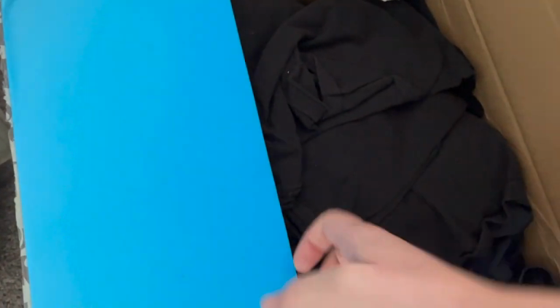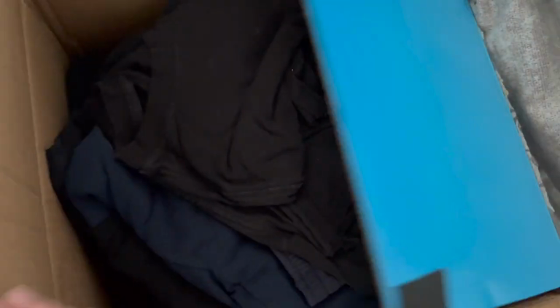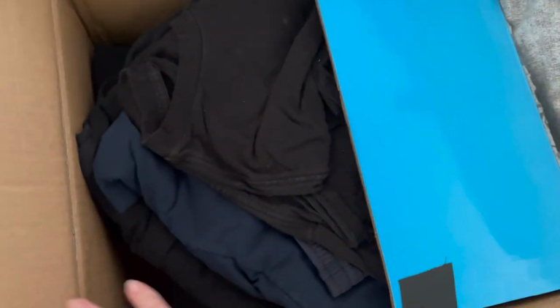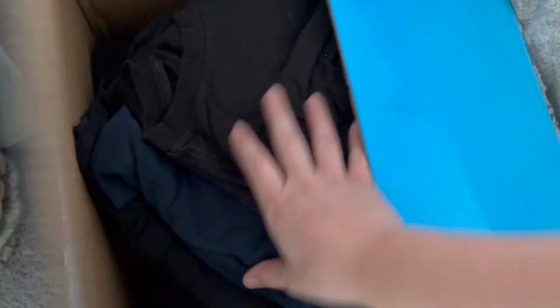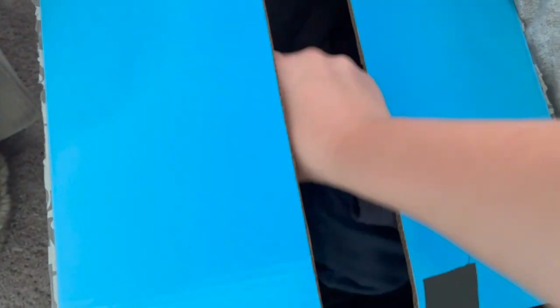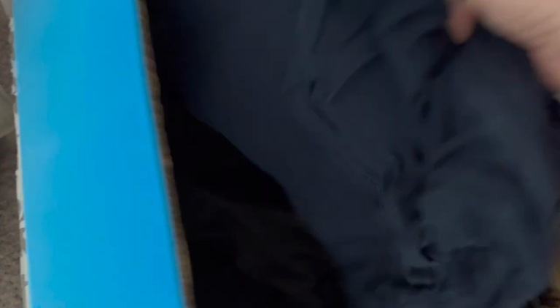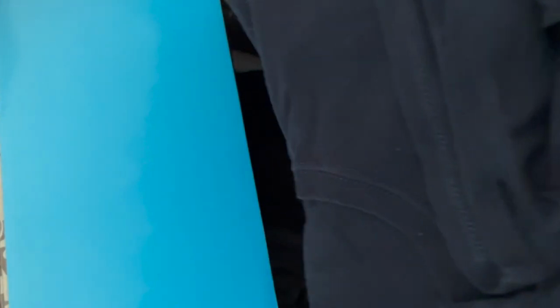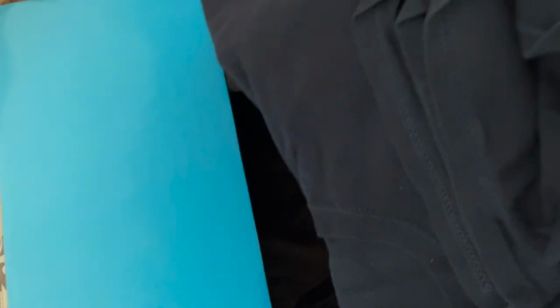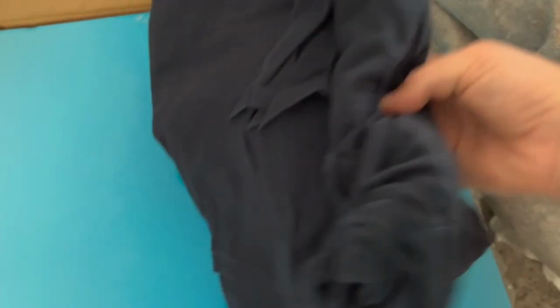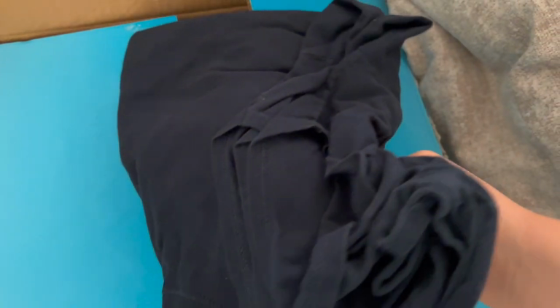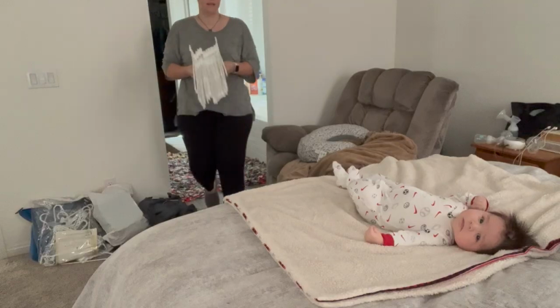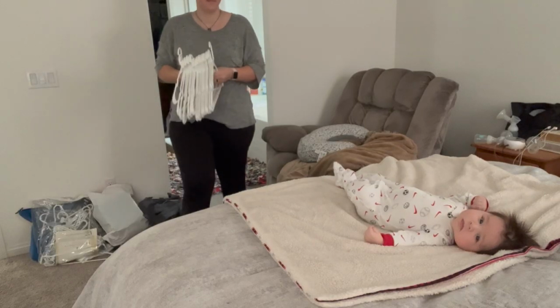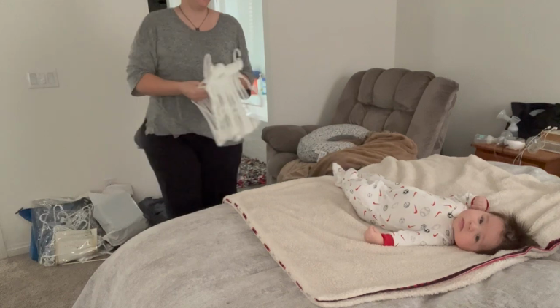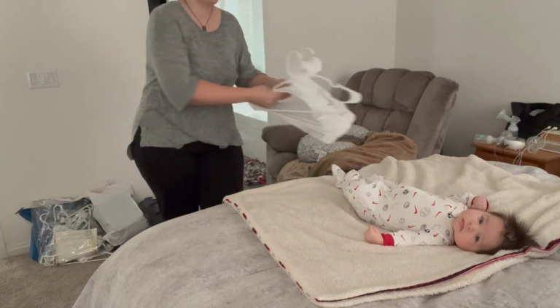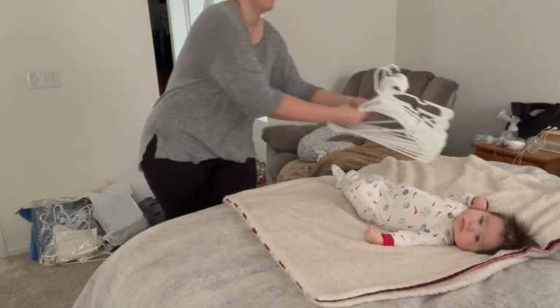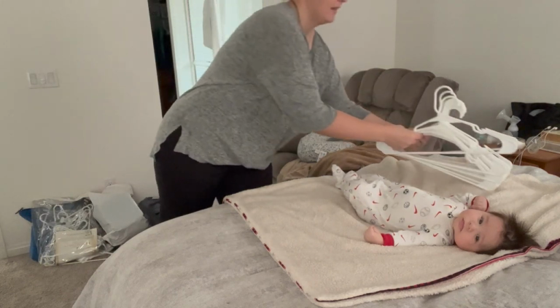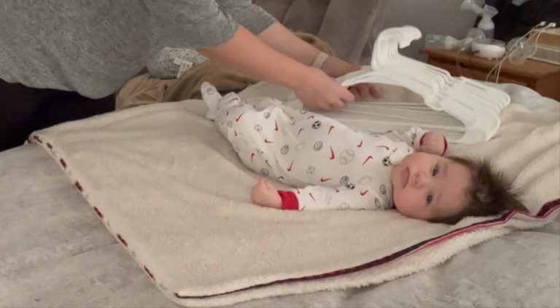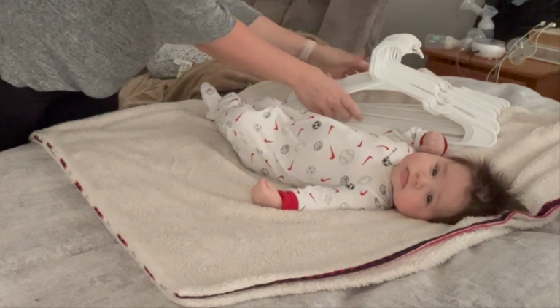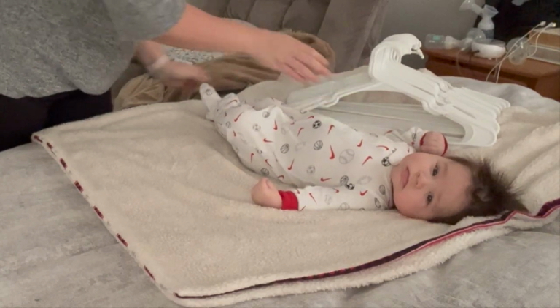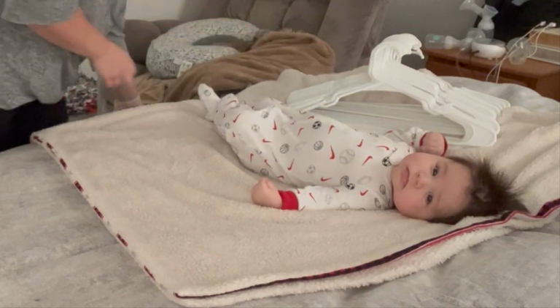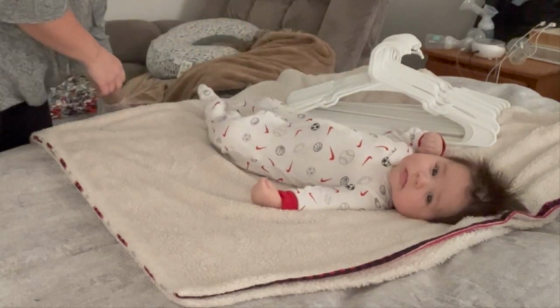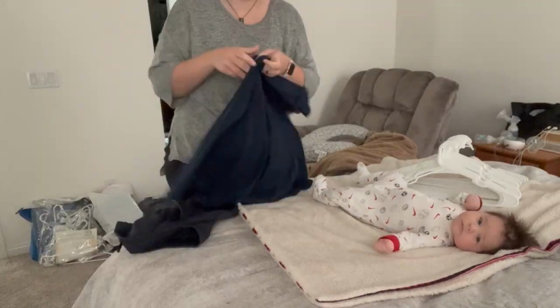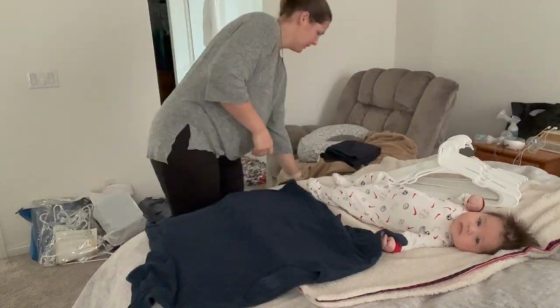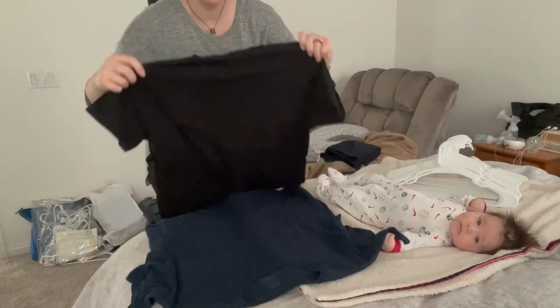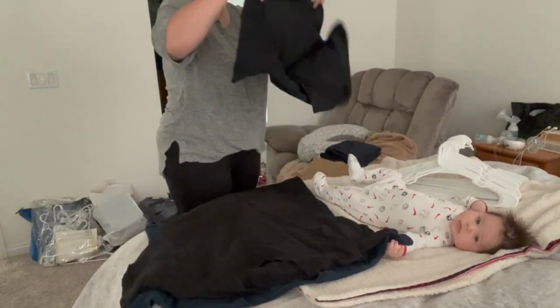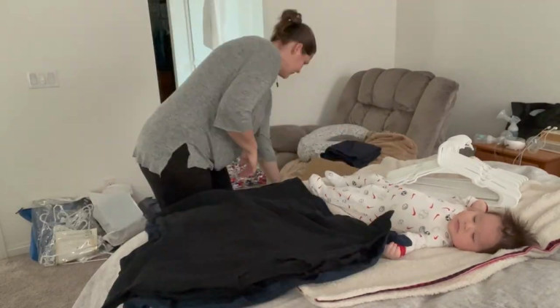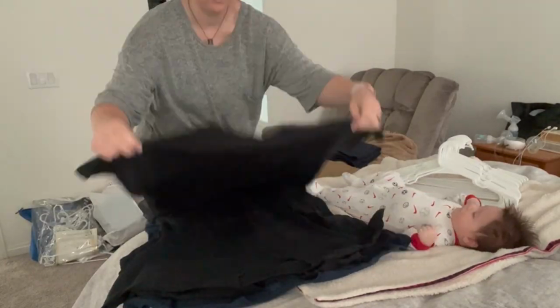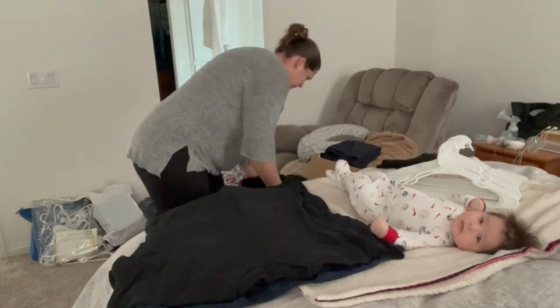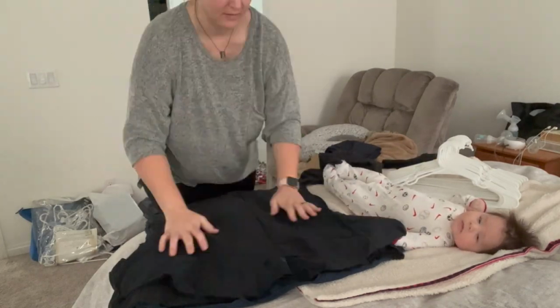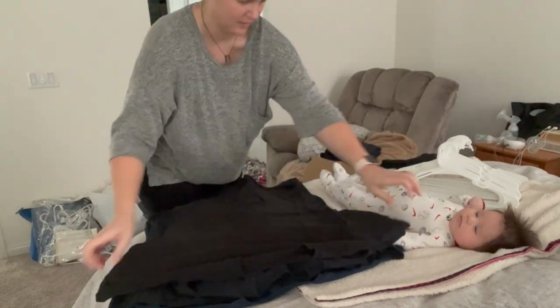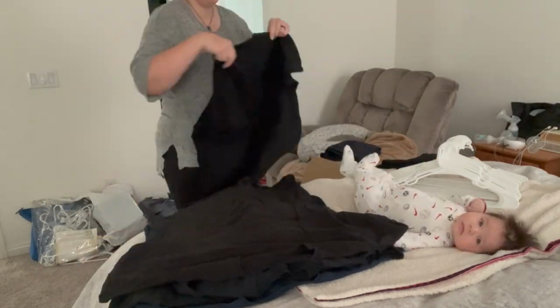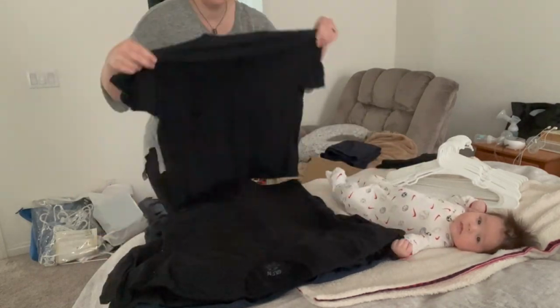How do you guys all add hangers to a ton of shirts at a time? Do you take out one shirt, put its hanger in, and then move on to the next one? Or do you stack all the shirts first like I did and then add all of the hangers at once?